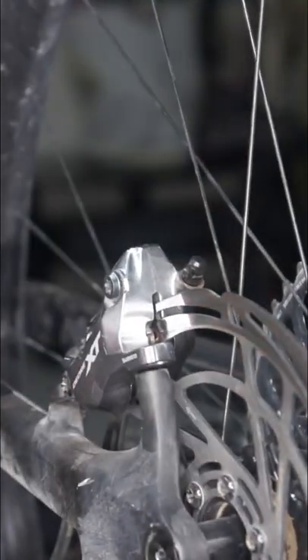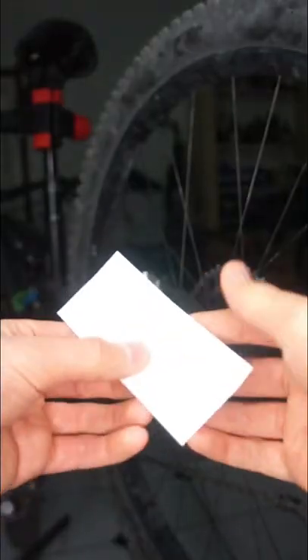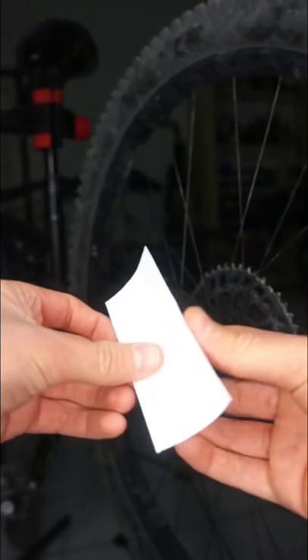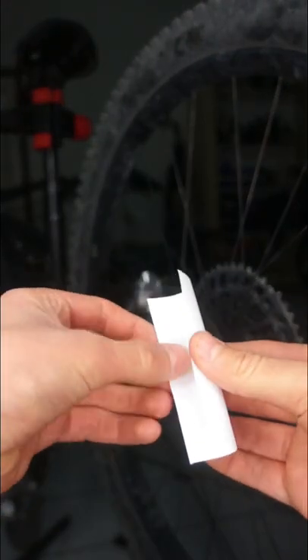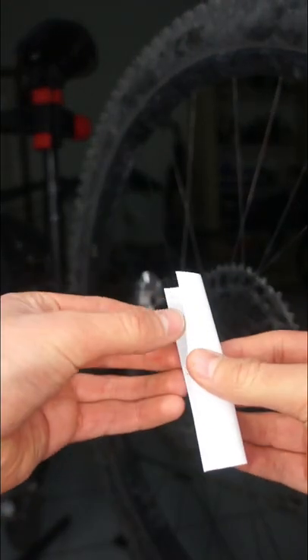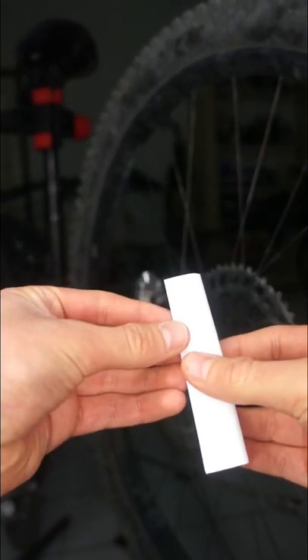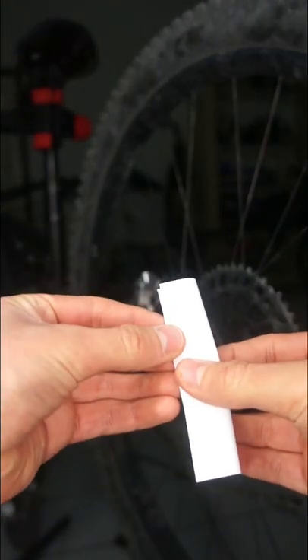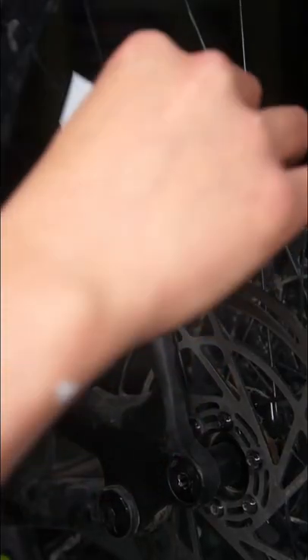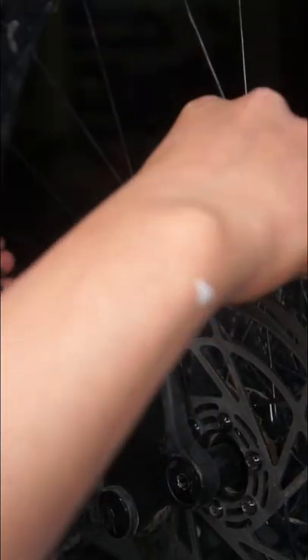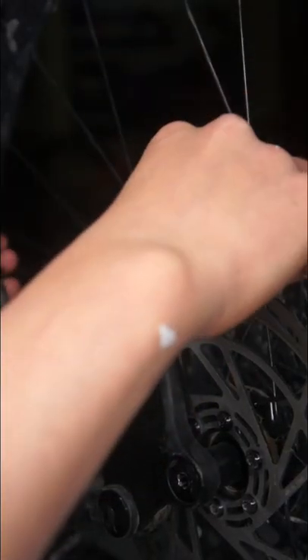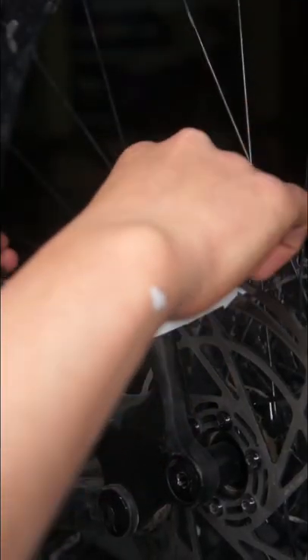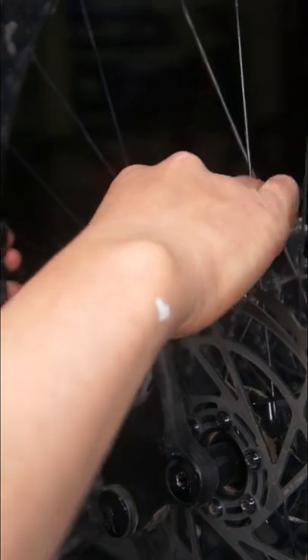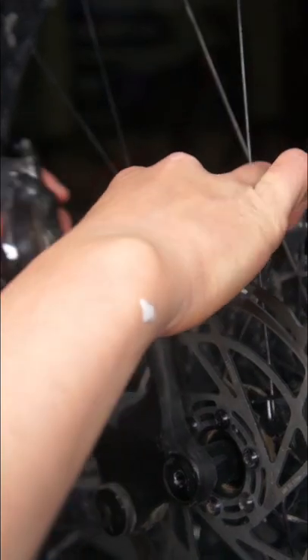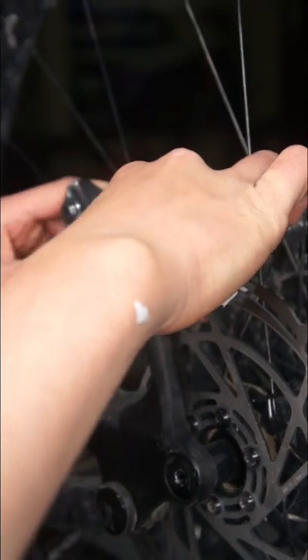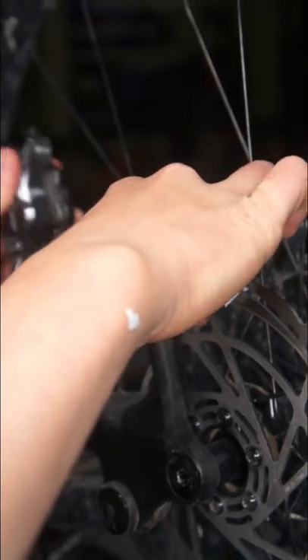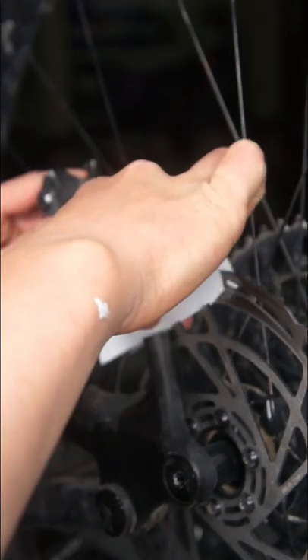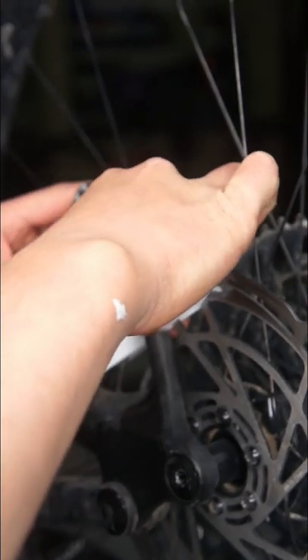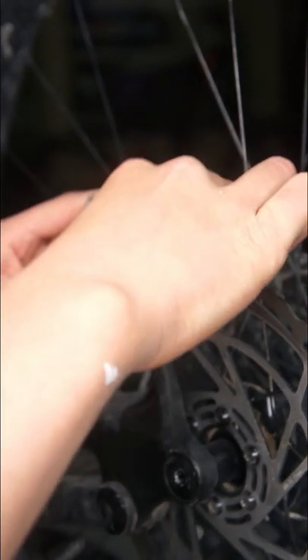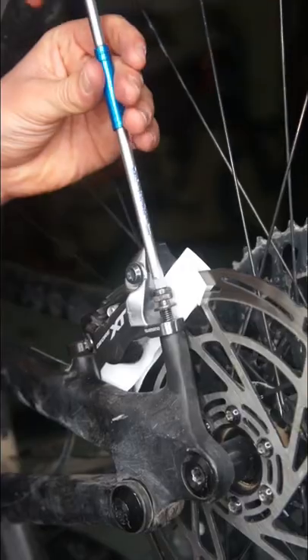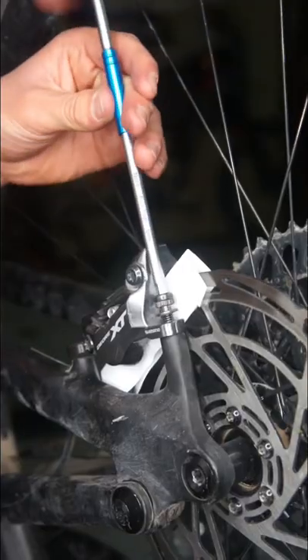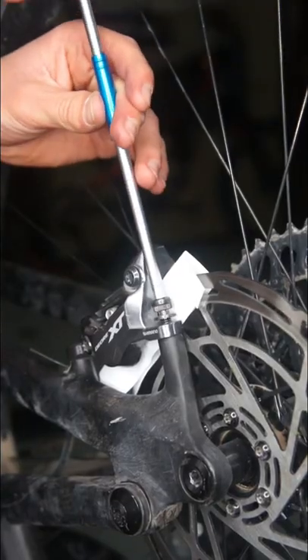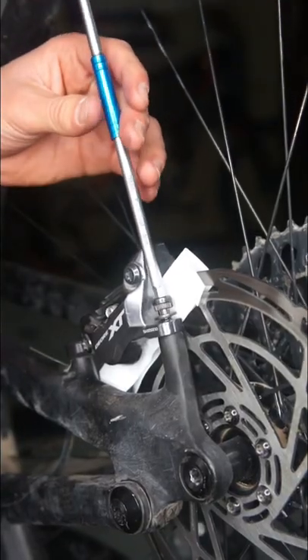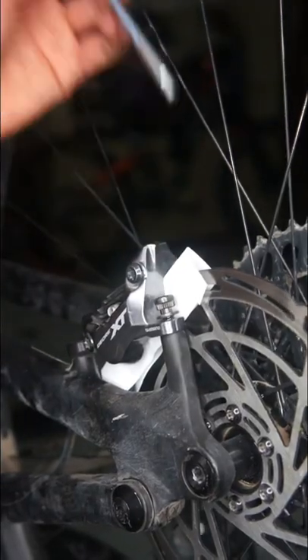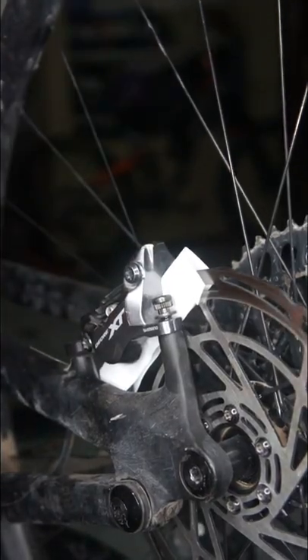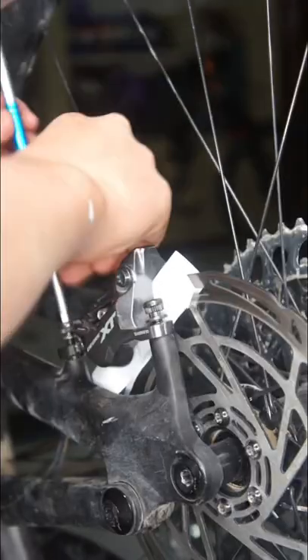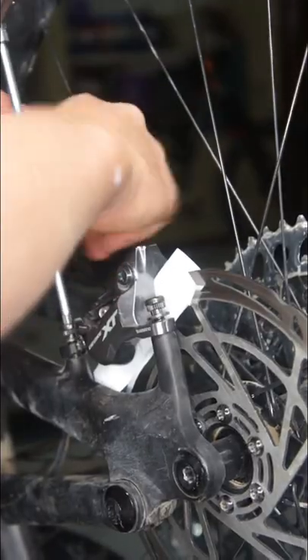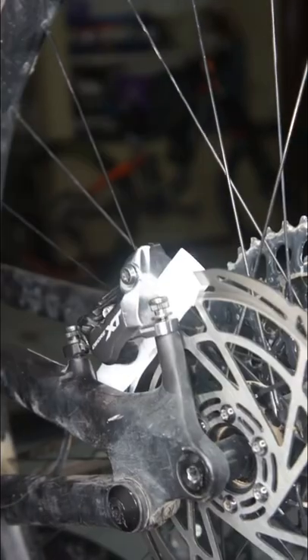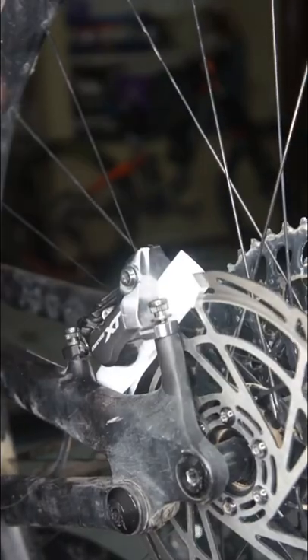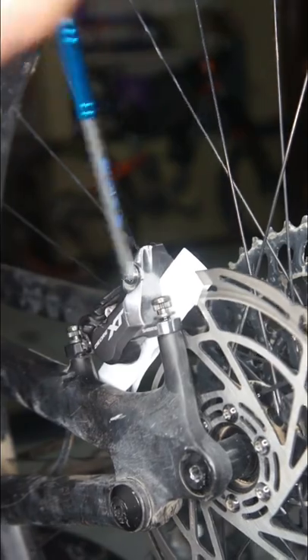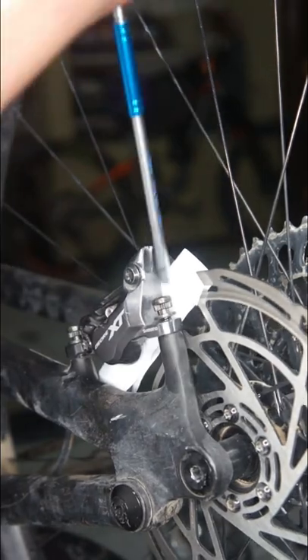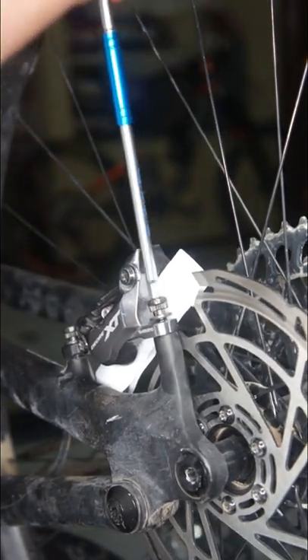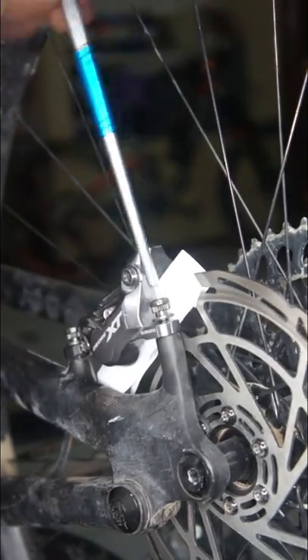Then fold your paper in half. Then put your paper on the disc and put the brake caliper back on. Then press the brake lever and tighten them.